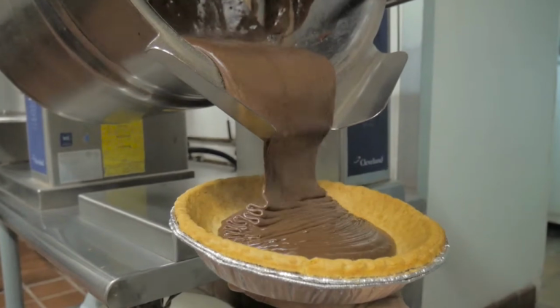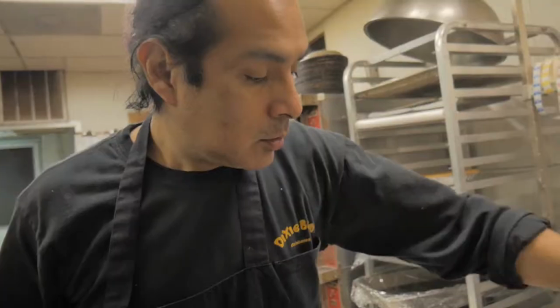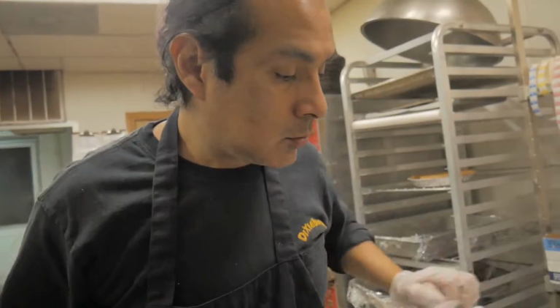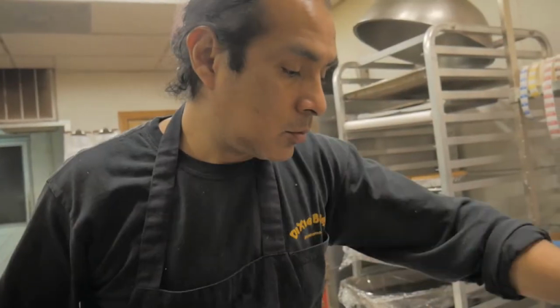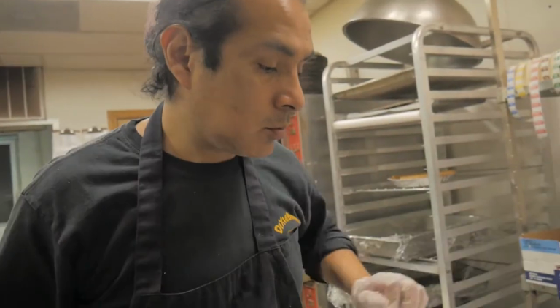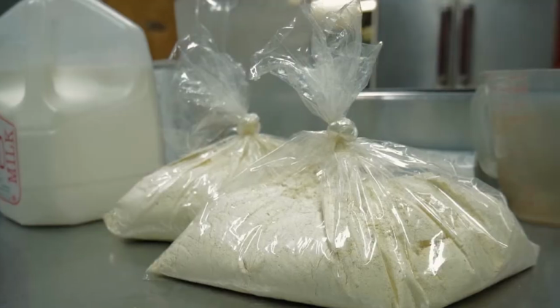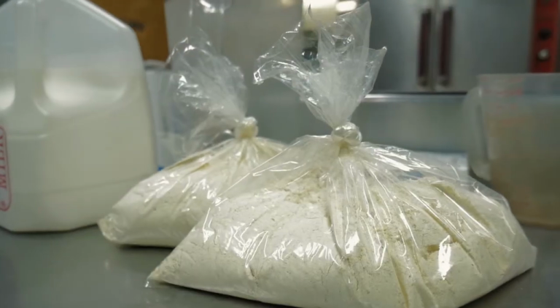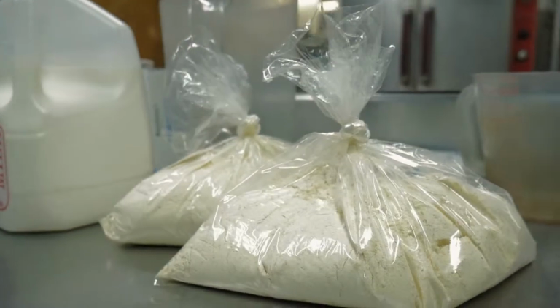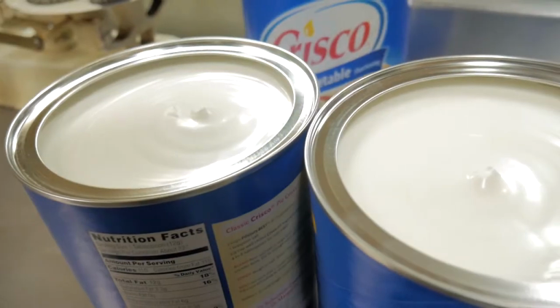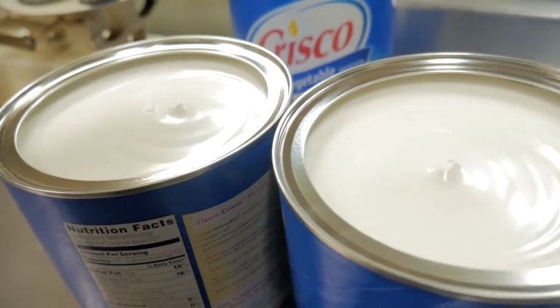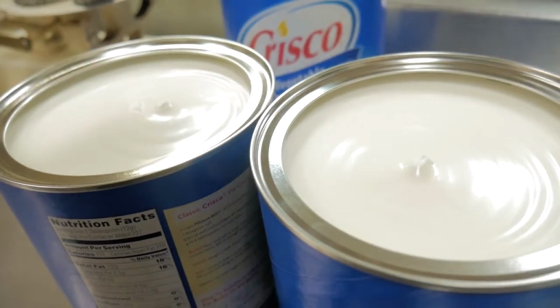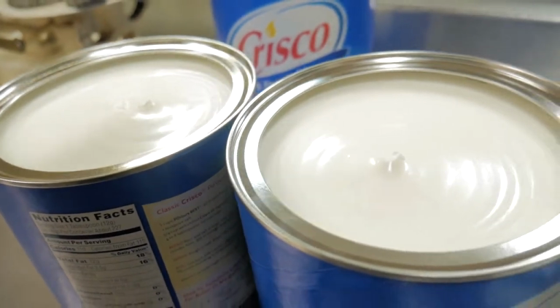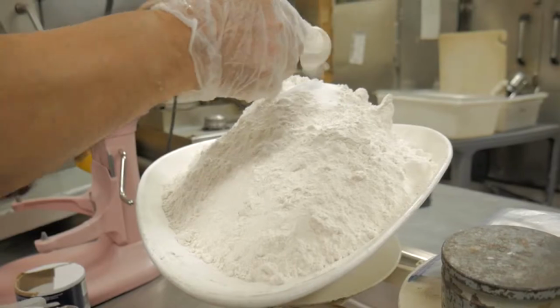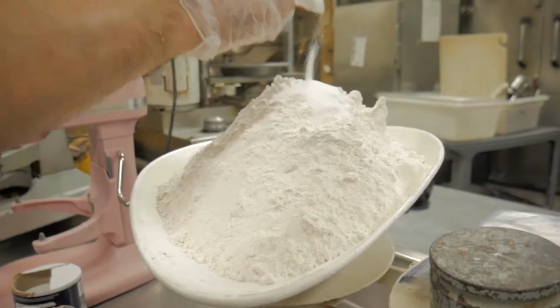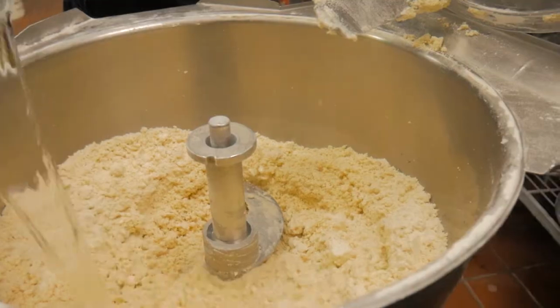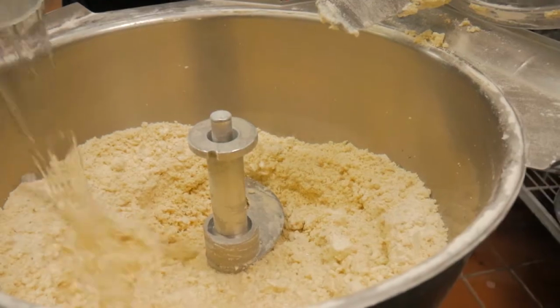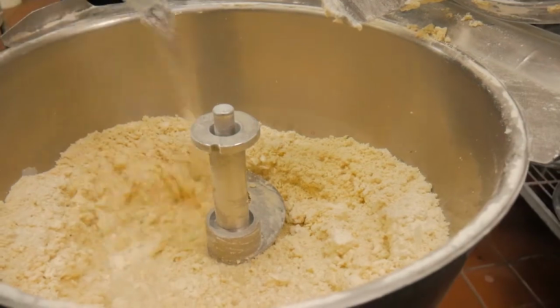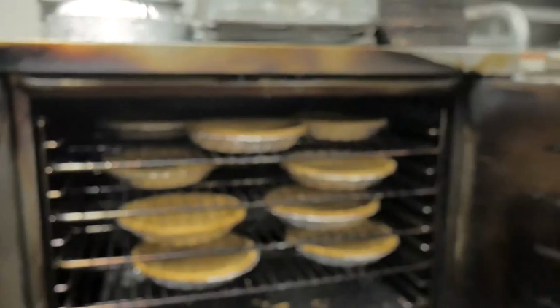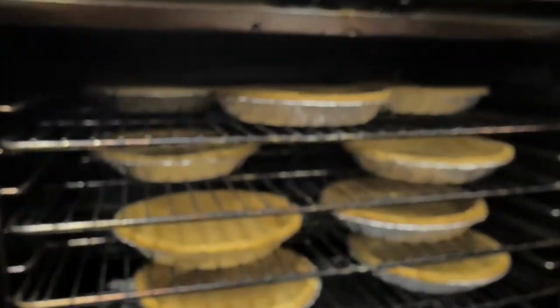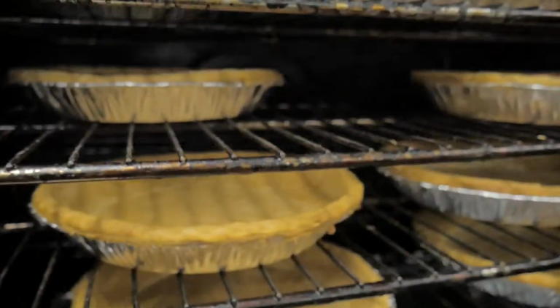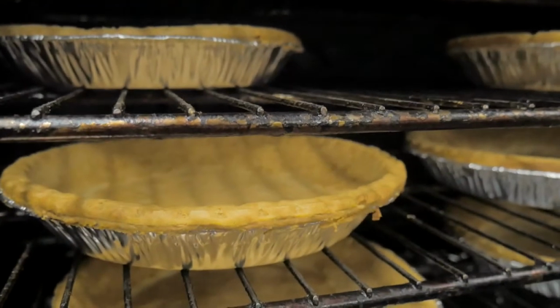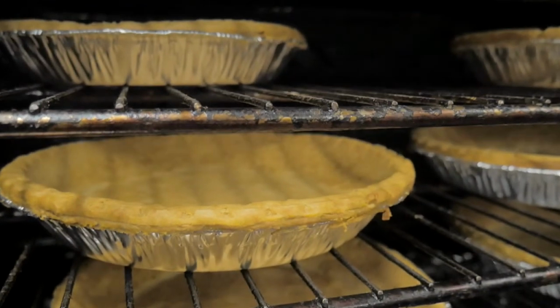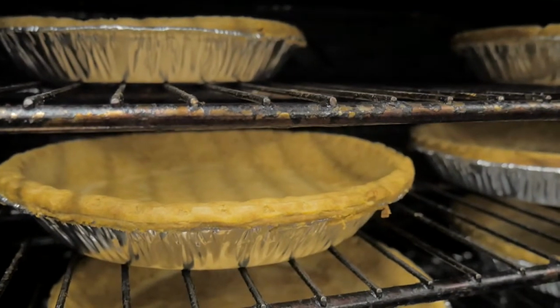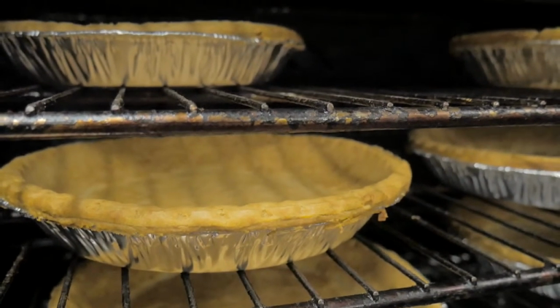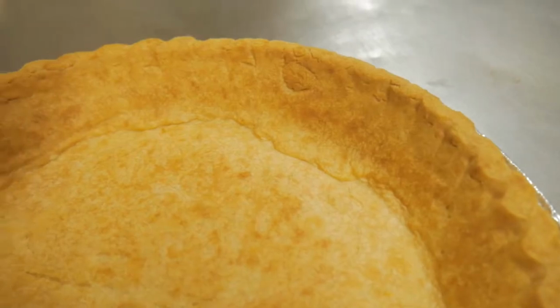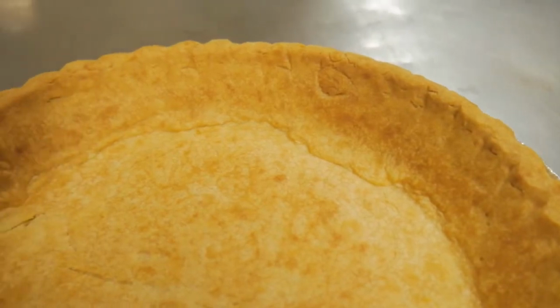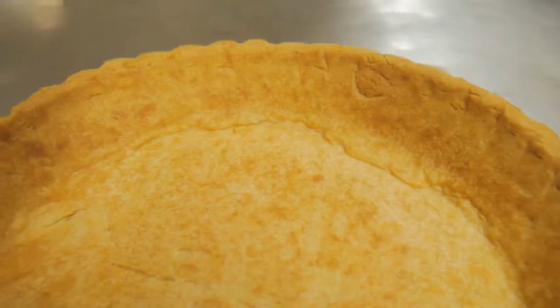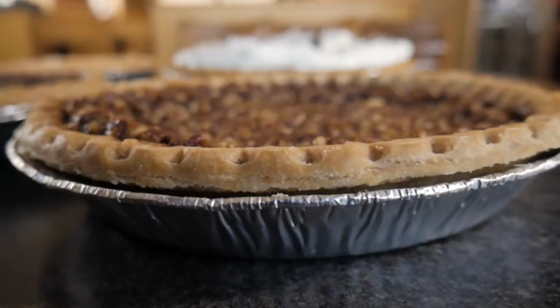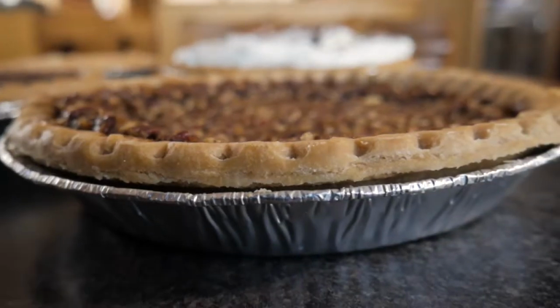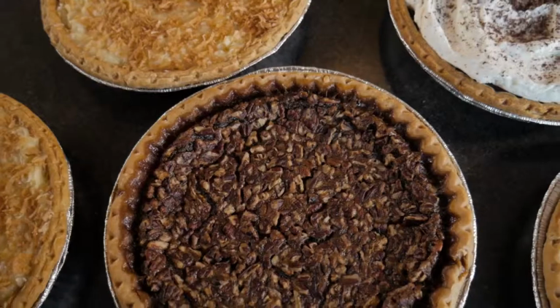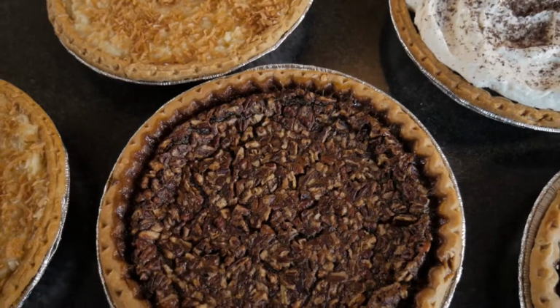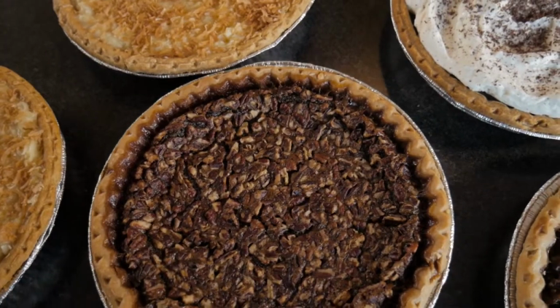The ingredients are simple: flour, shortening or butter, a little salt, and water. From these we want a pie dough that is tender, flaky, and easy to roll out.